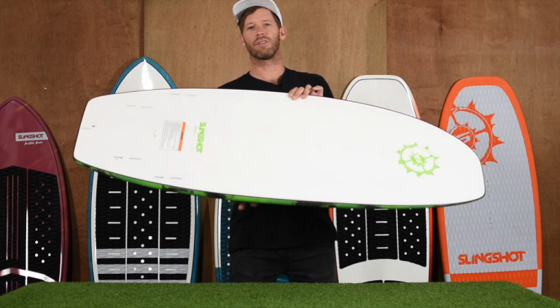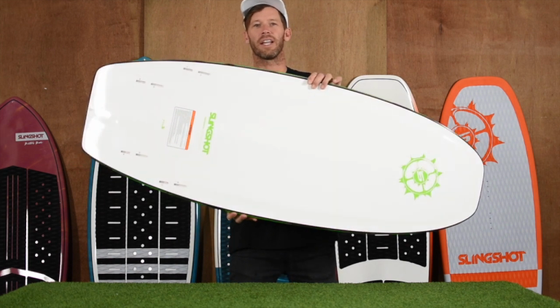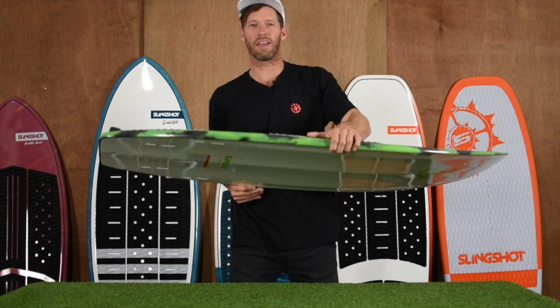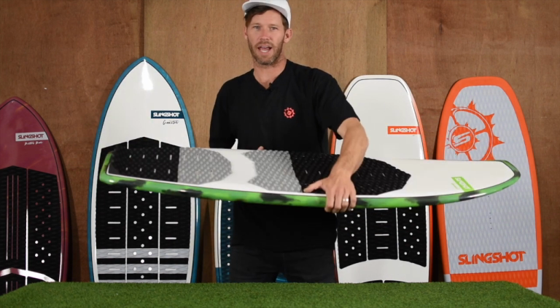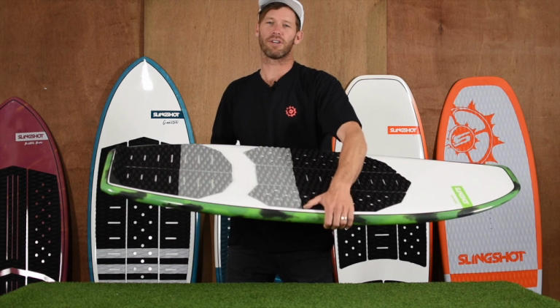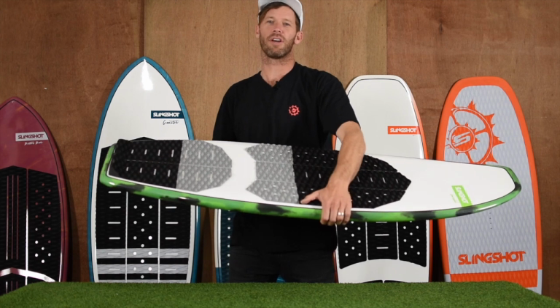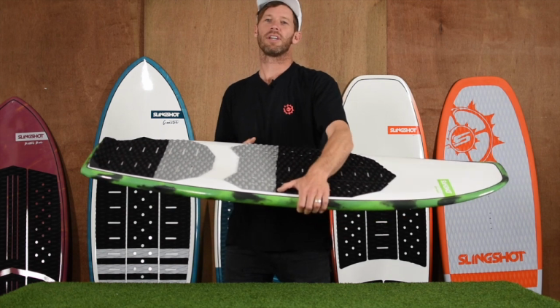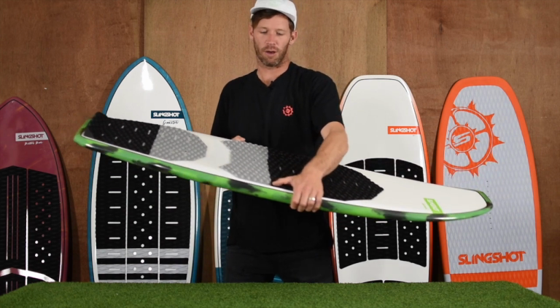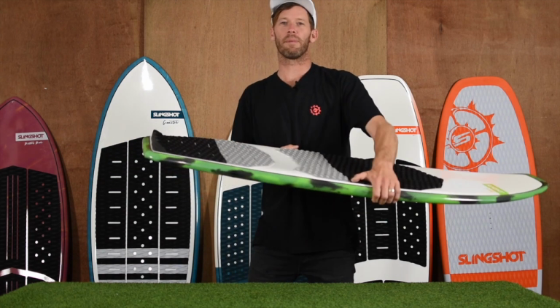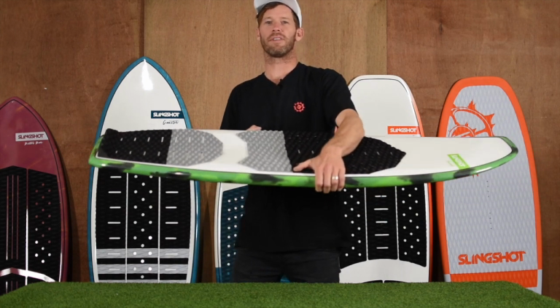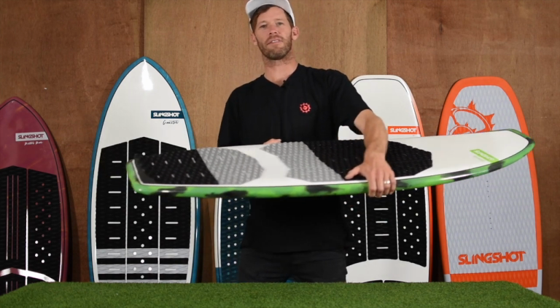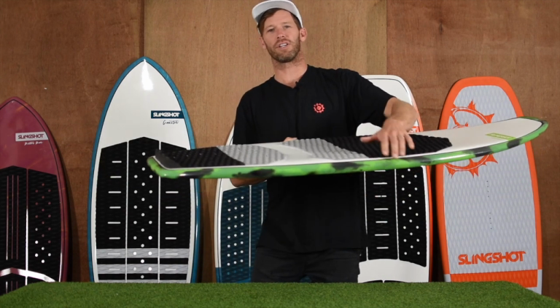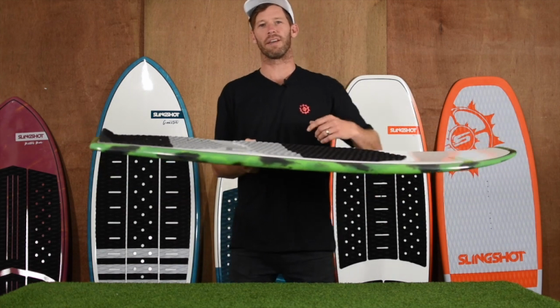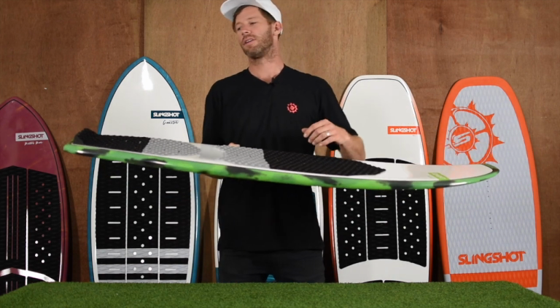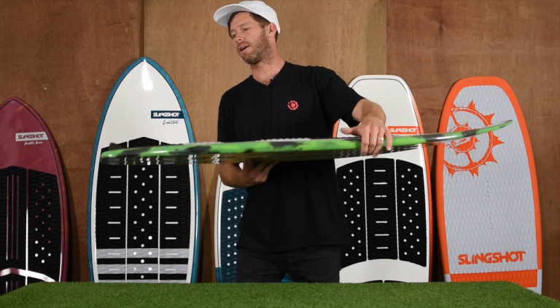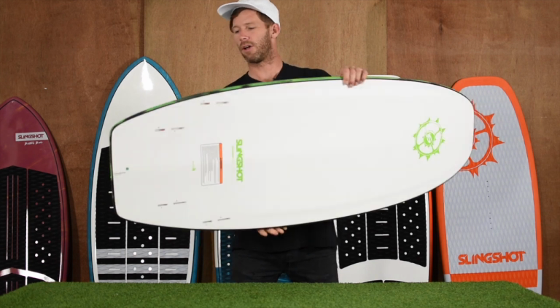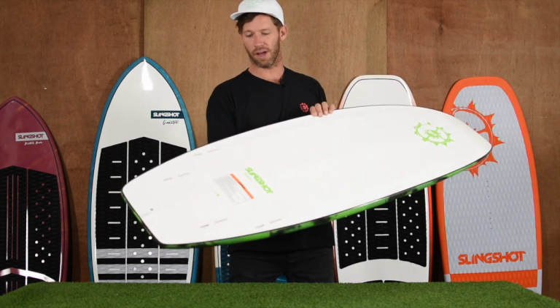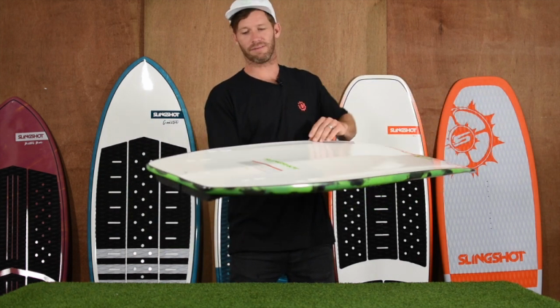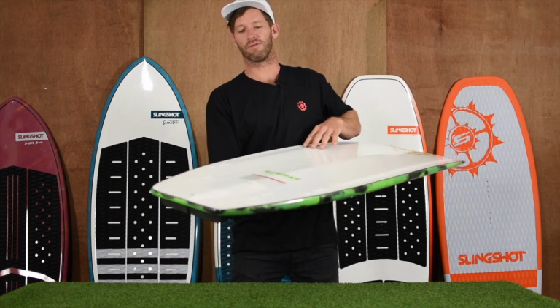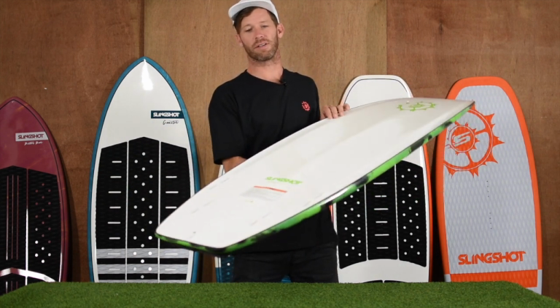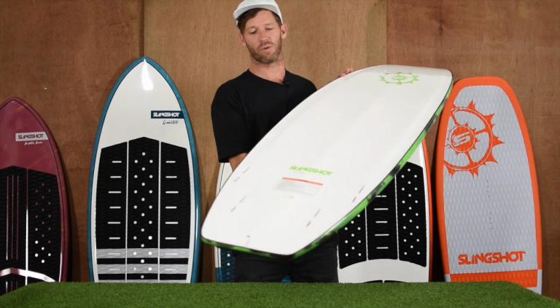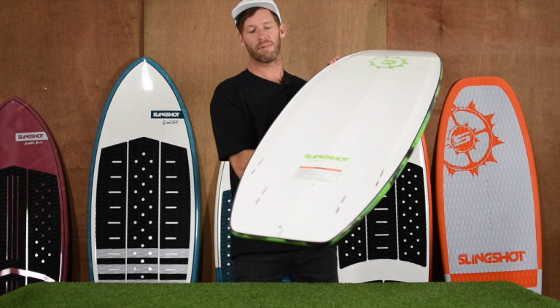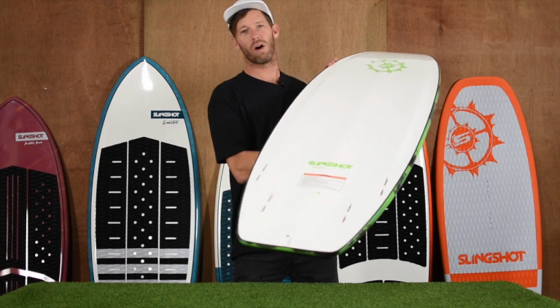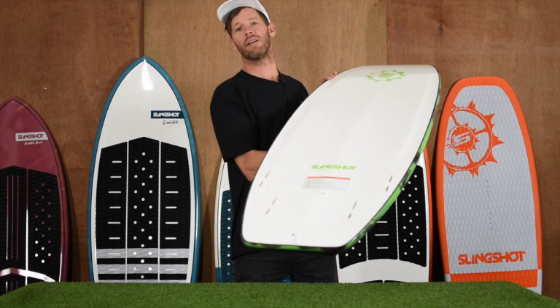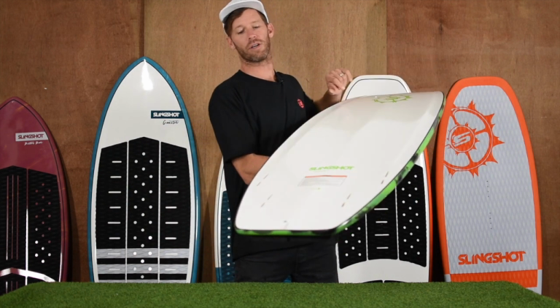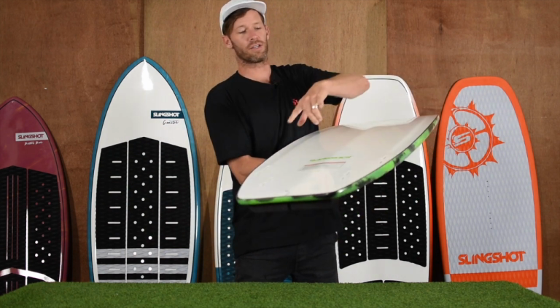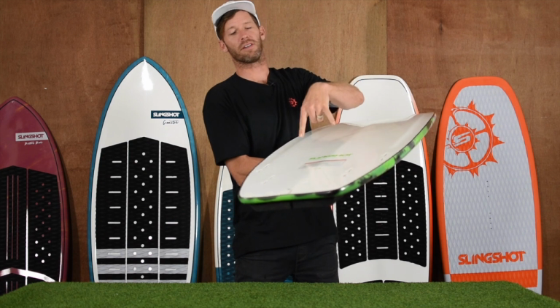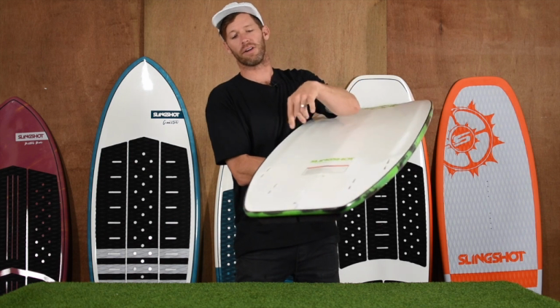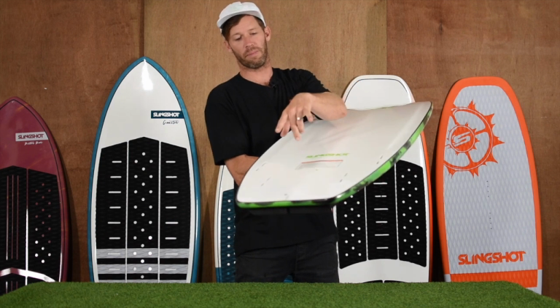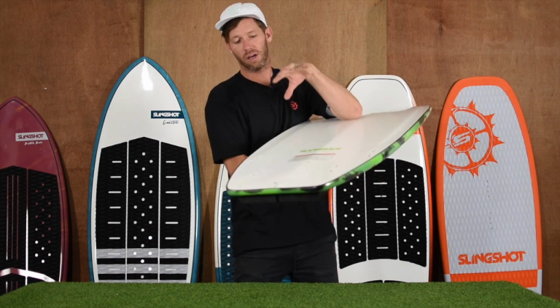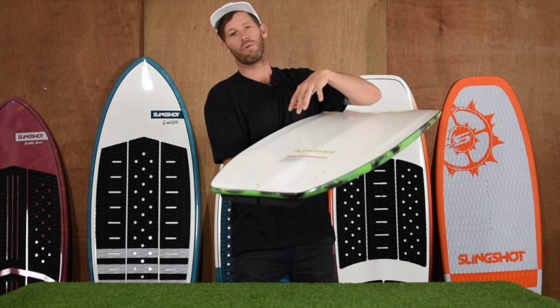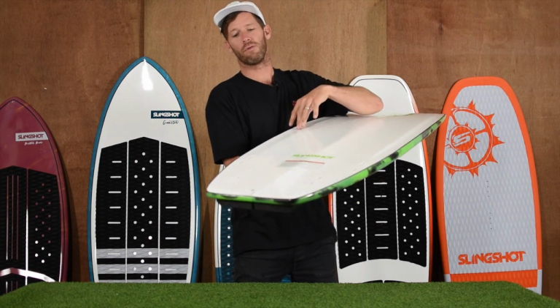As you're digging into the wave and adding pressure to your toe edge, it's helping grip as you're feeding off that energy on the wave. We've also got the FCS2 fin boxes. This board is set up as a quad, so you can run two fins in front or two in back, or run all four.